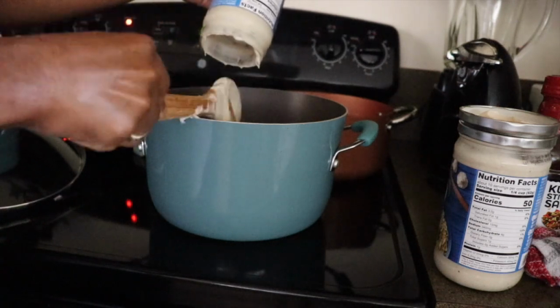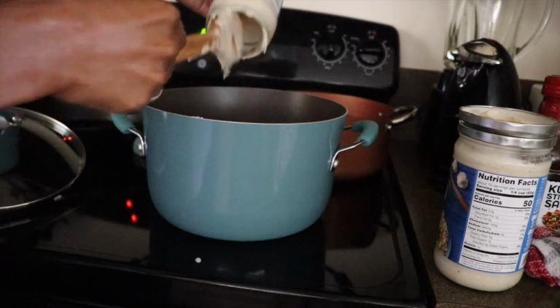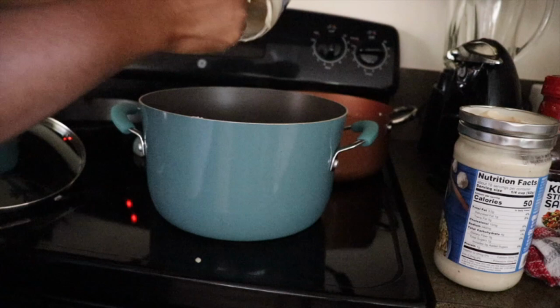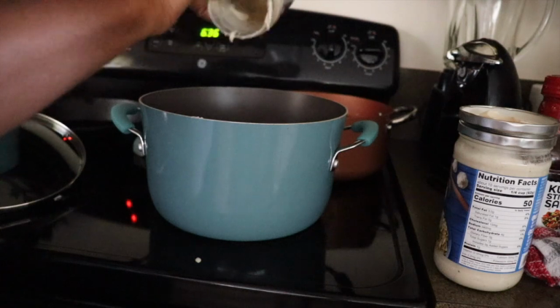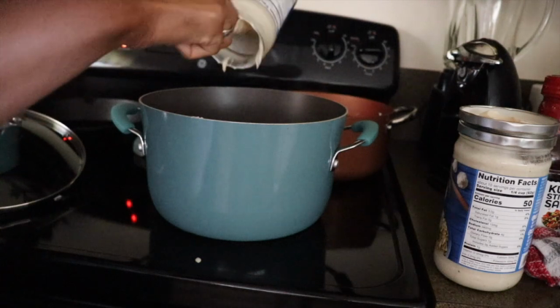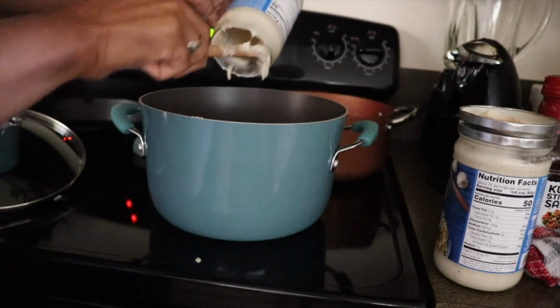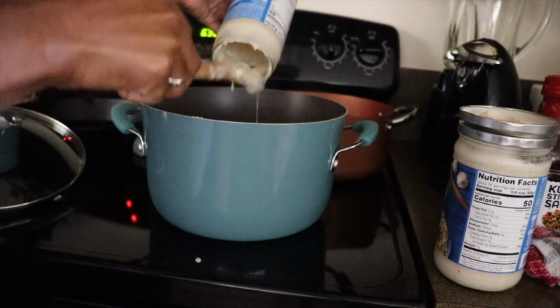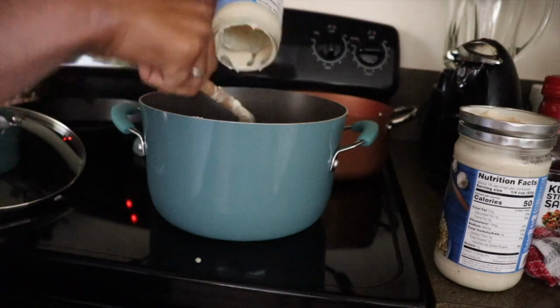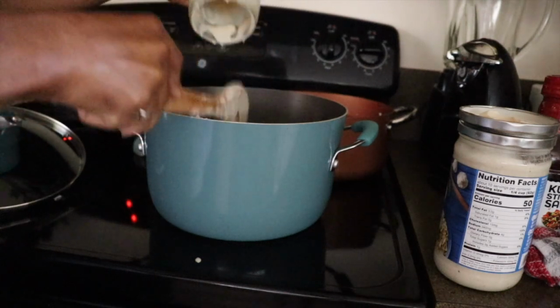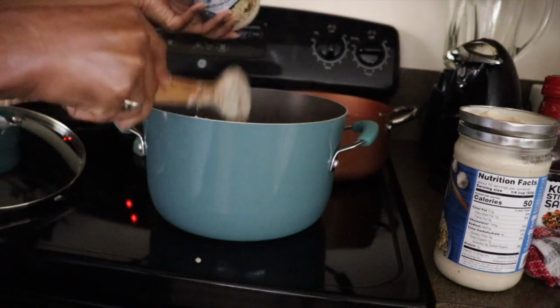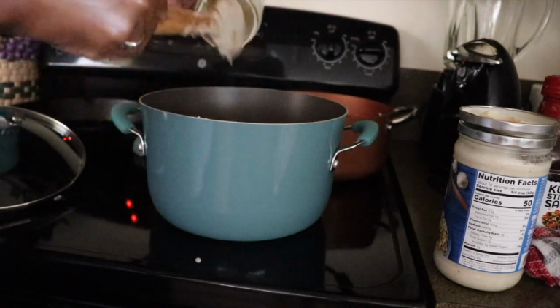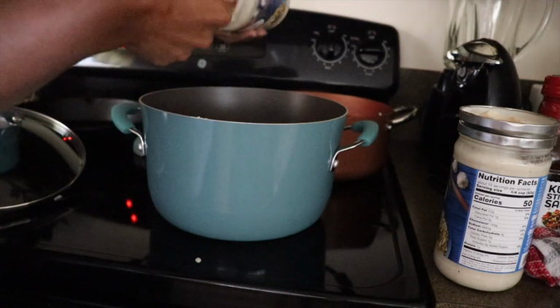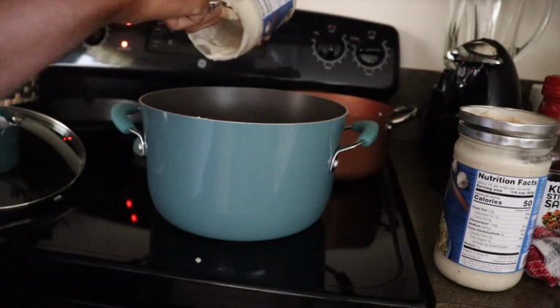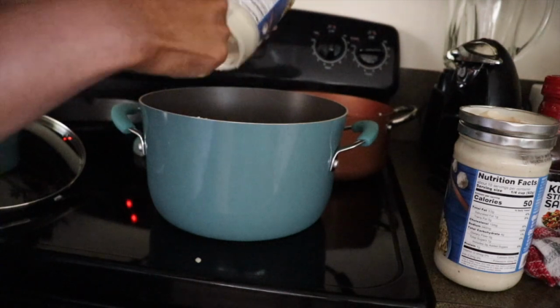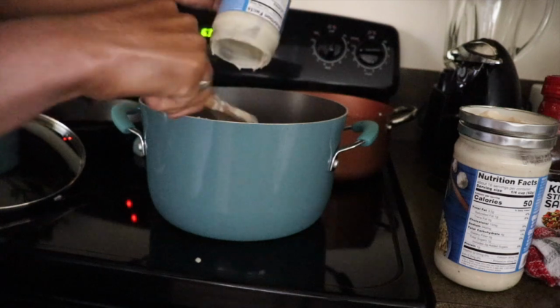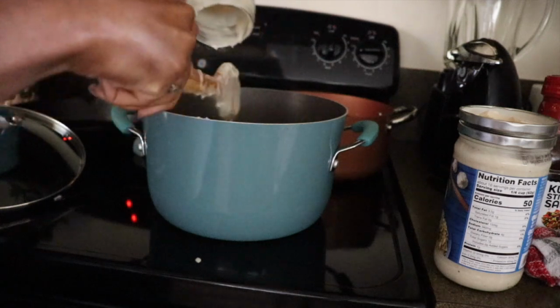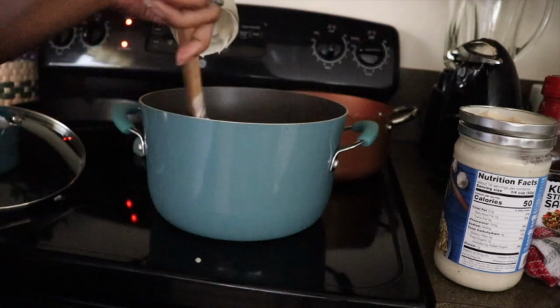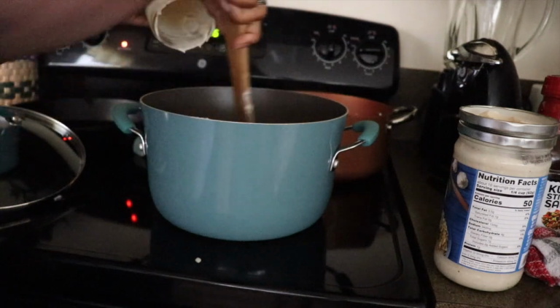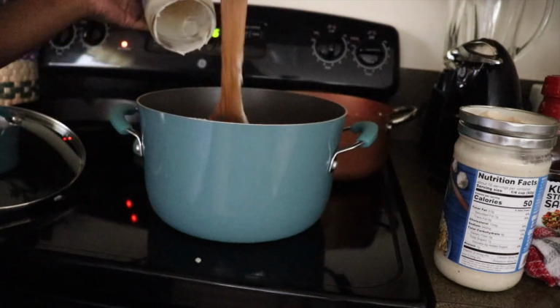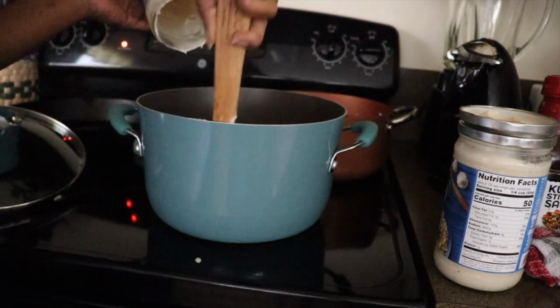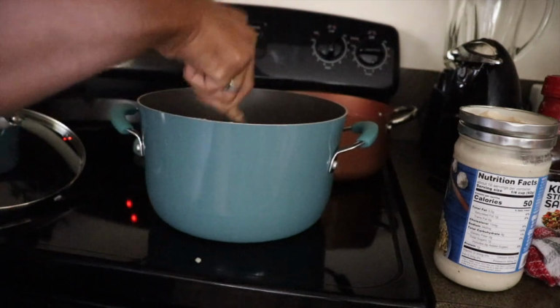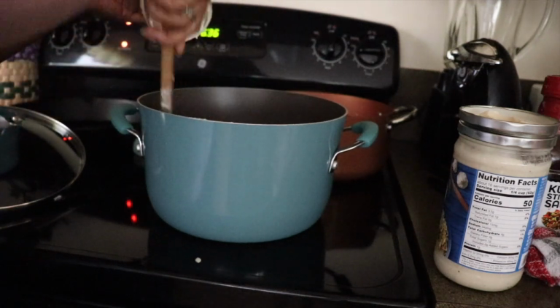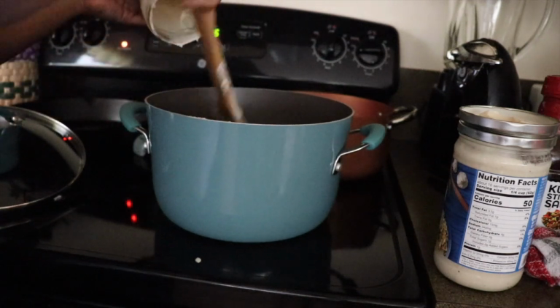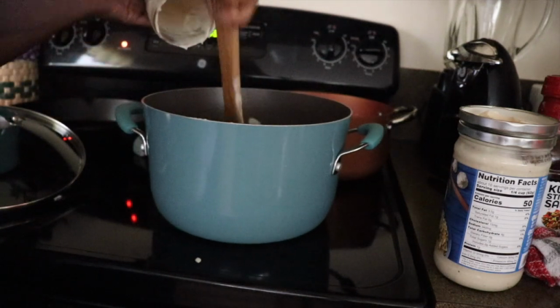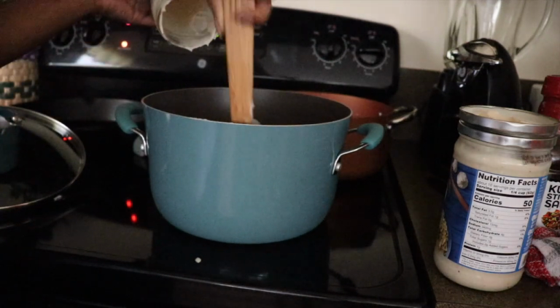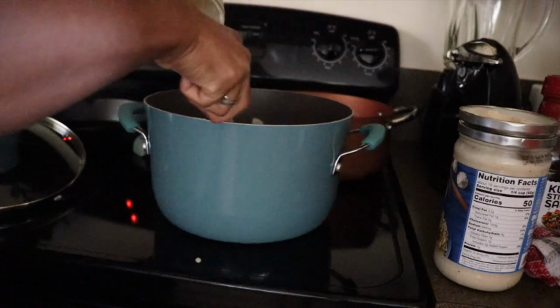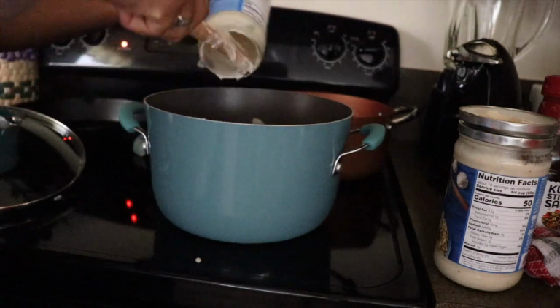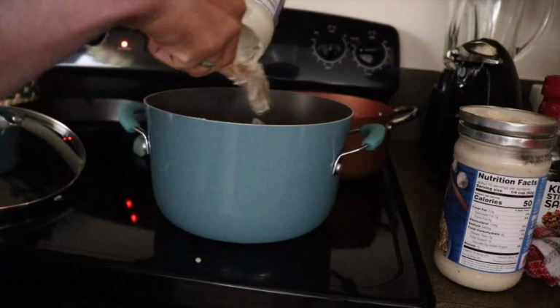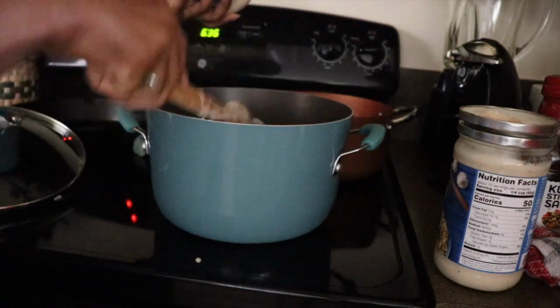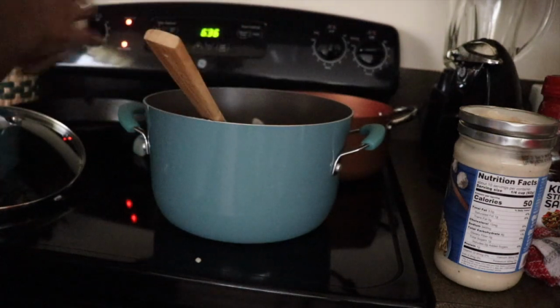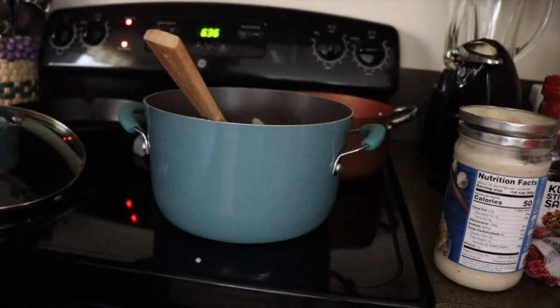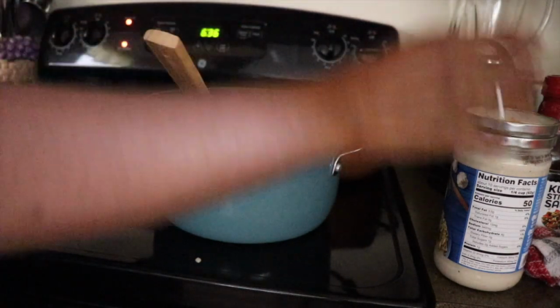When it comes to pasta dishes, I honestly just experiment. Pasta is like one of those foods that speaks to my heart and I will really put together a dish. I just kind of do my own thing.